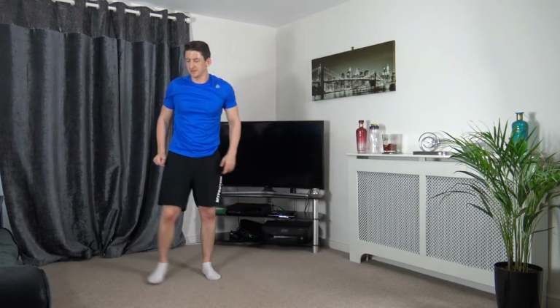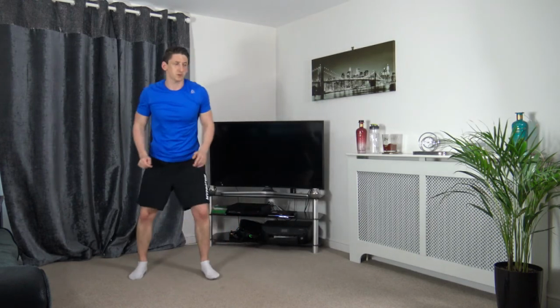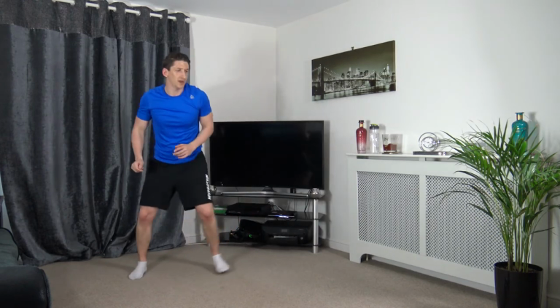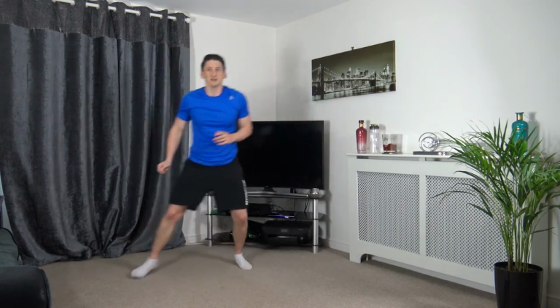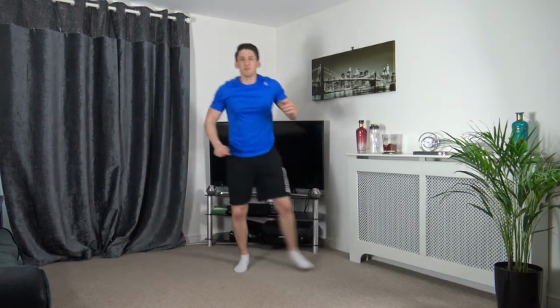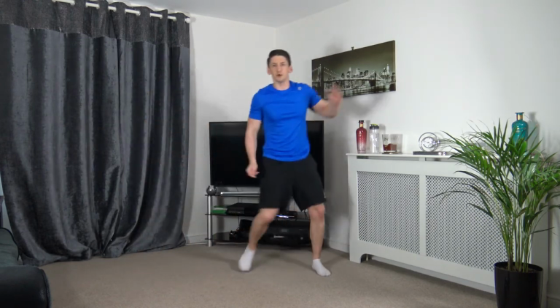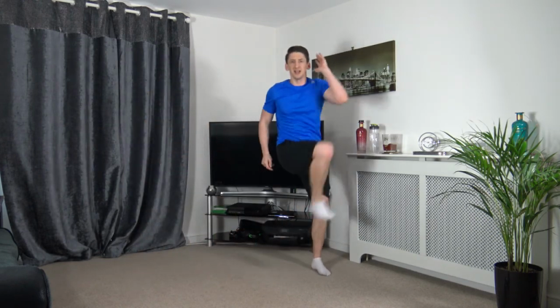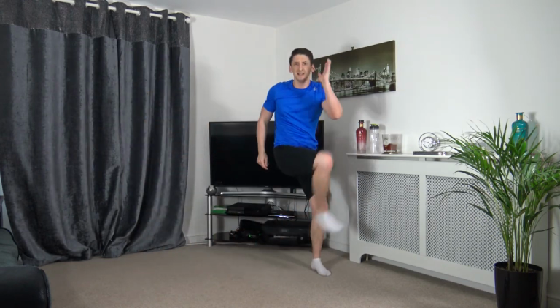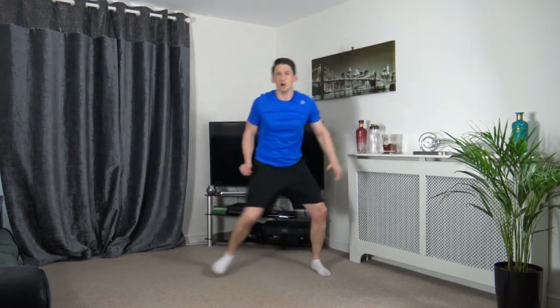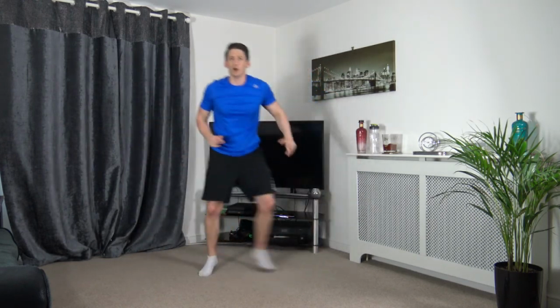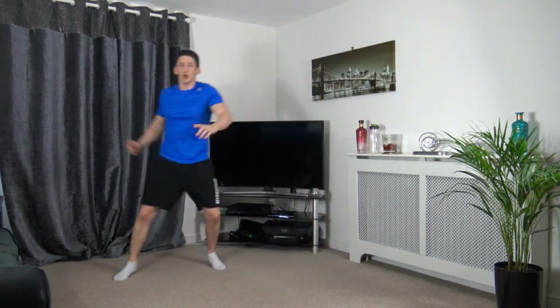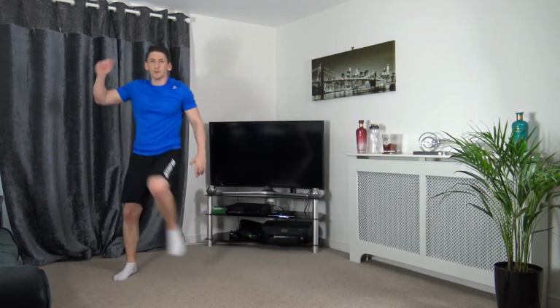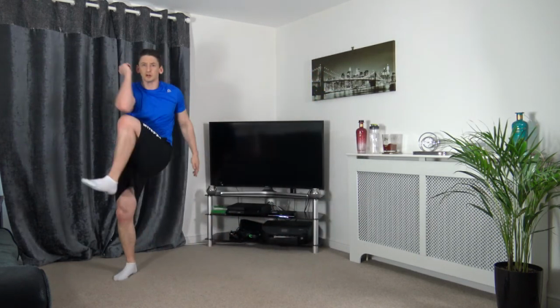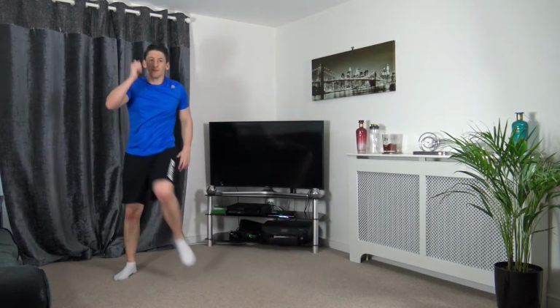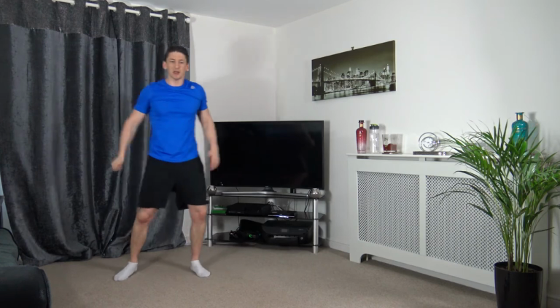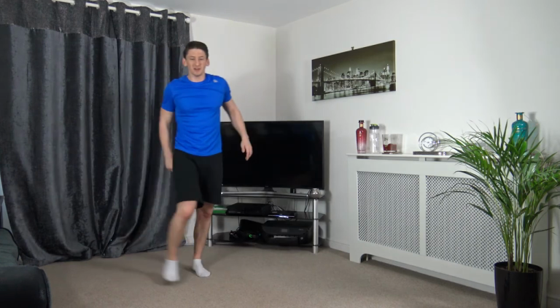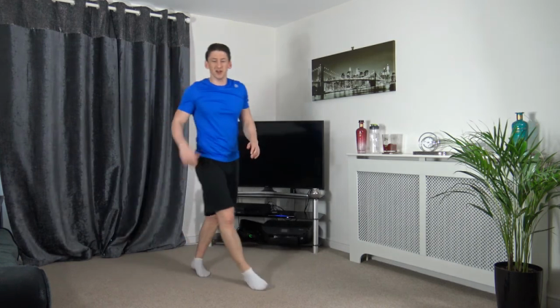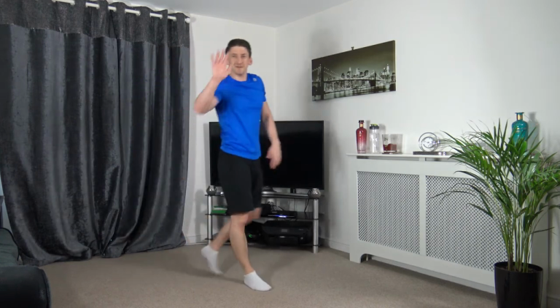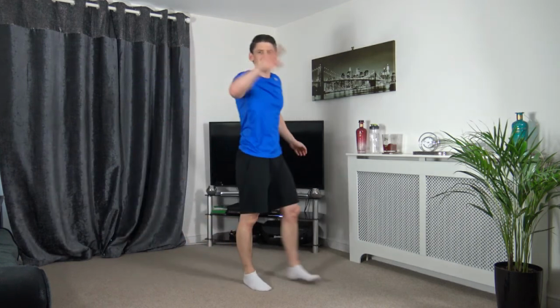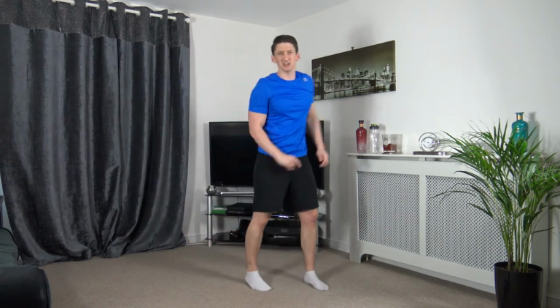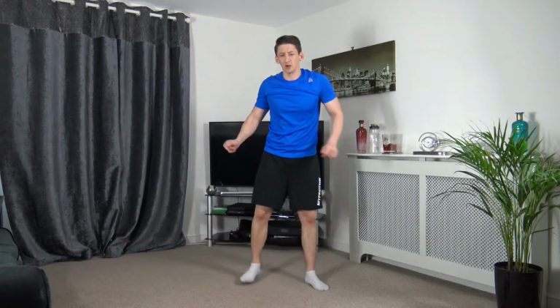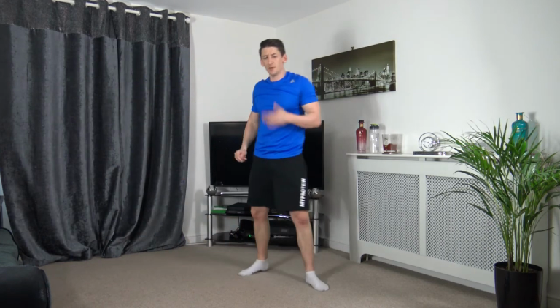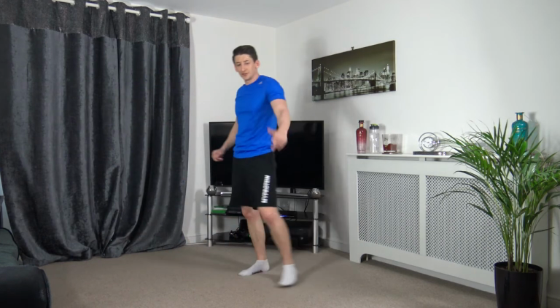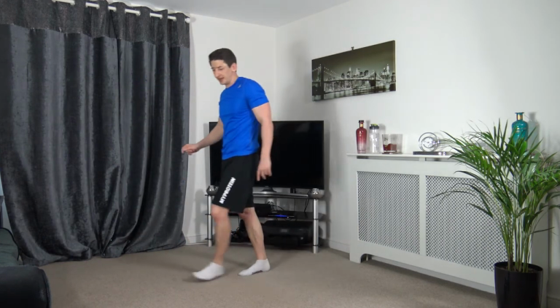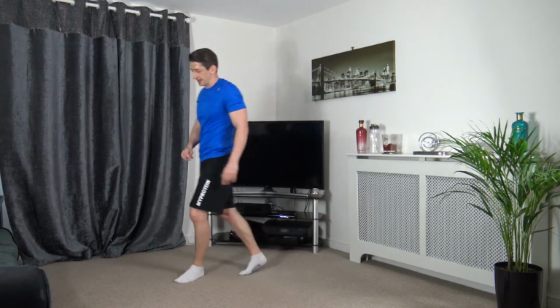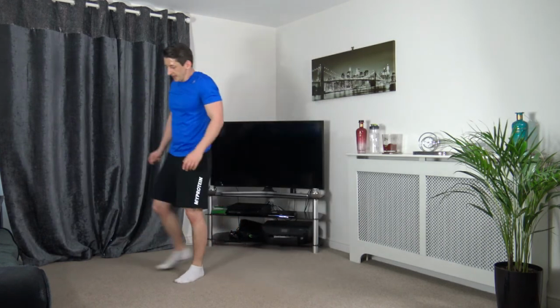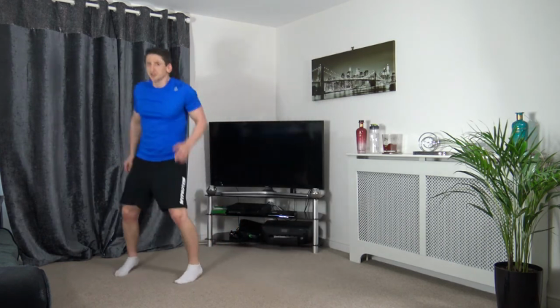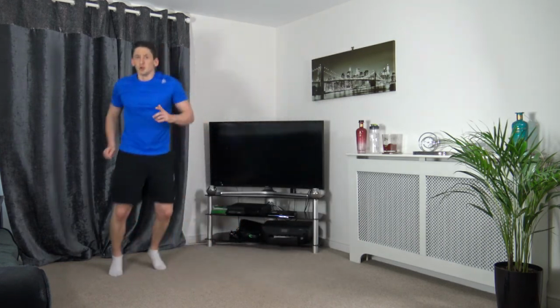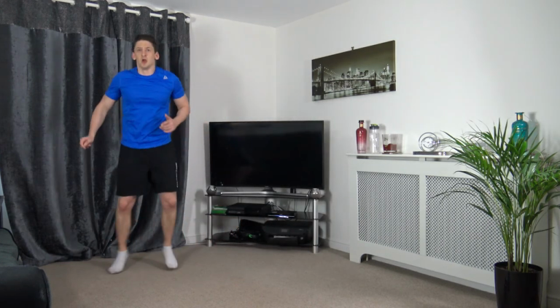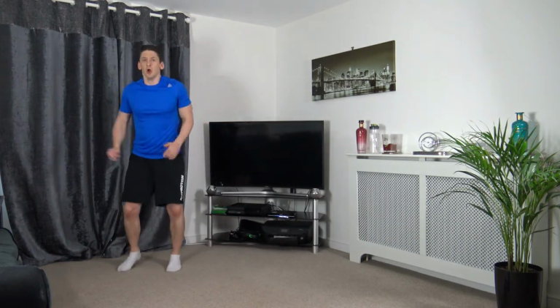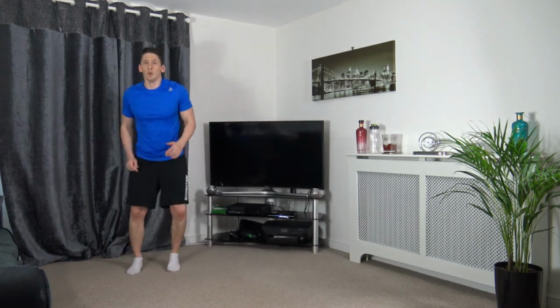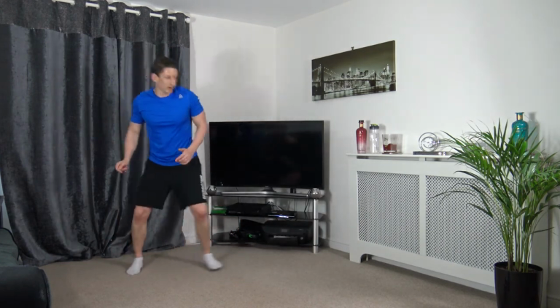Next one: skip across, knee to elbow, come across, back over the other side. Five seconds to go — 3, 2, 1, skip, push, just like that.